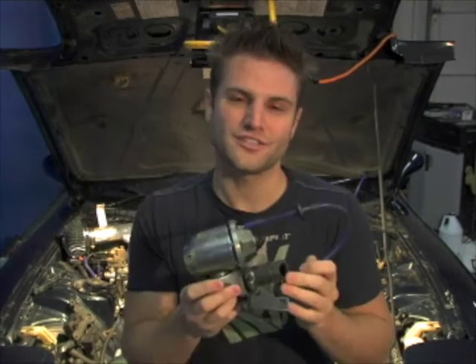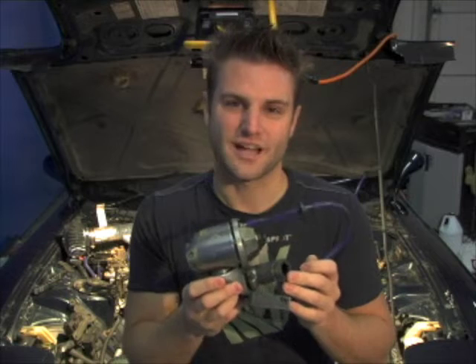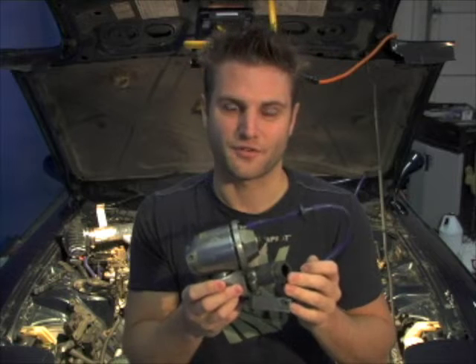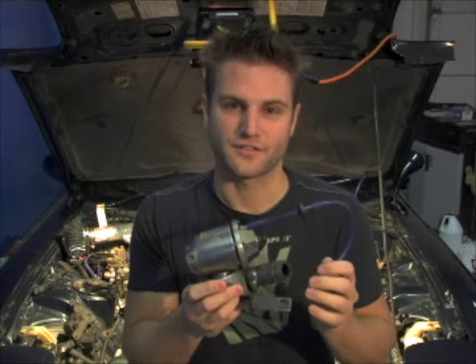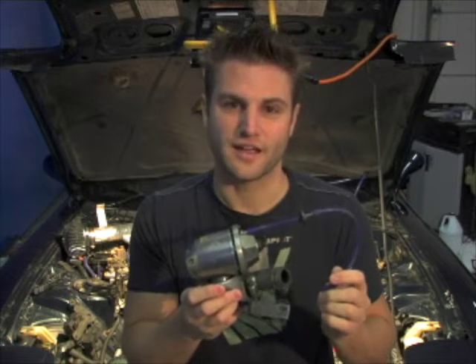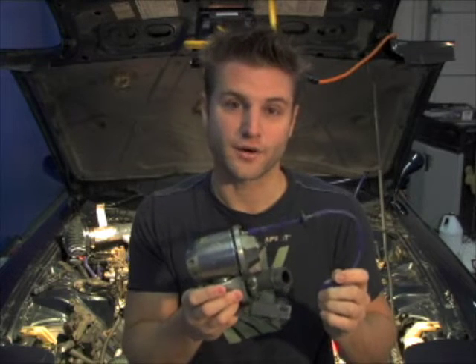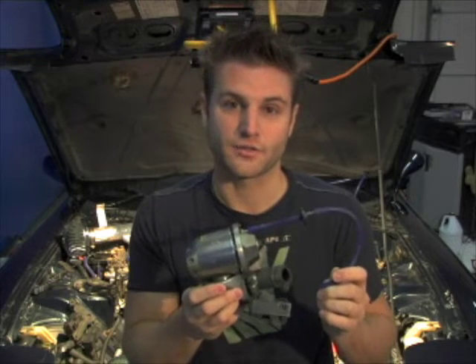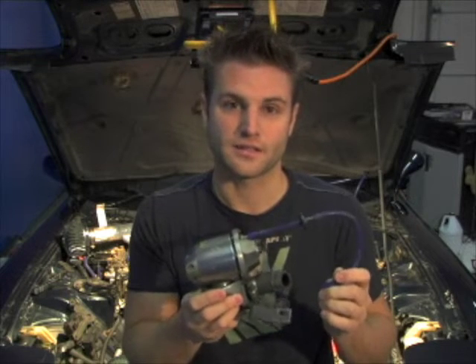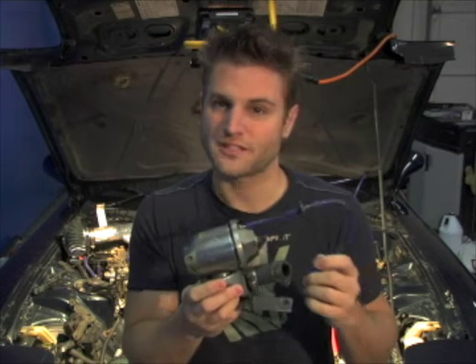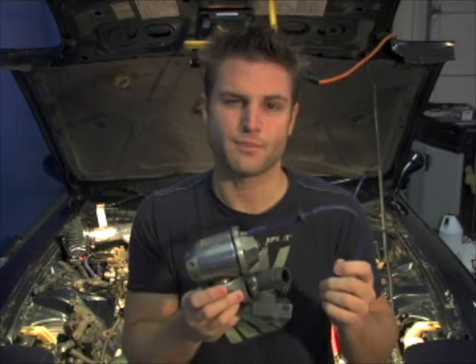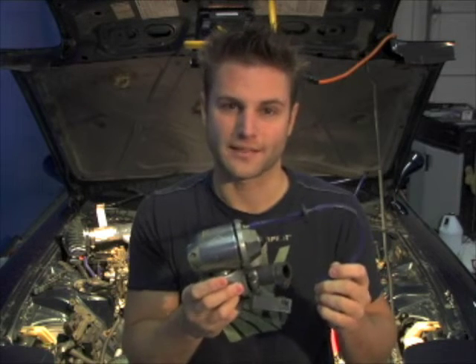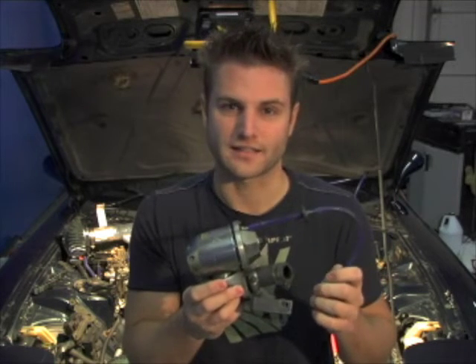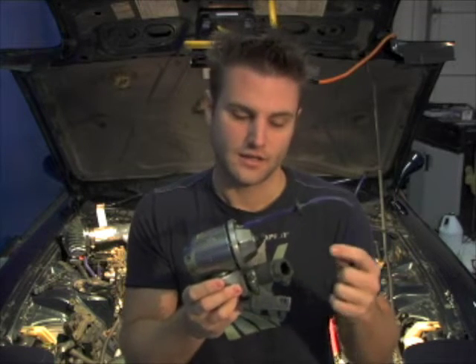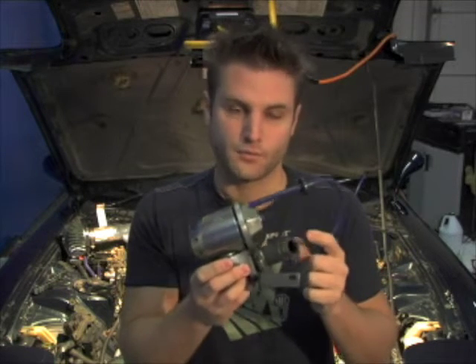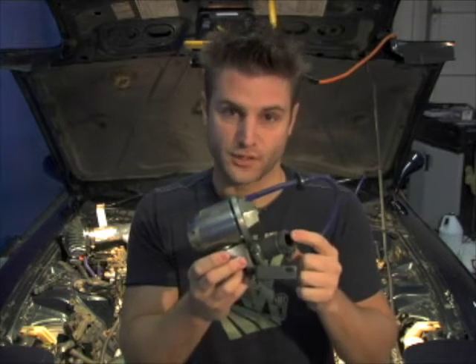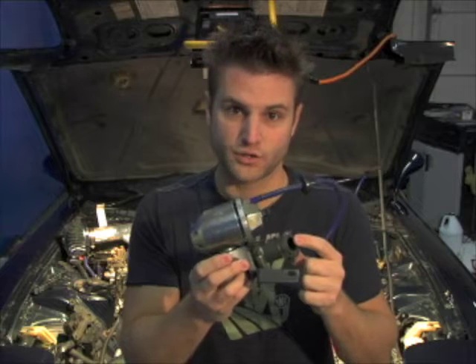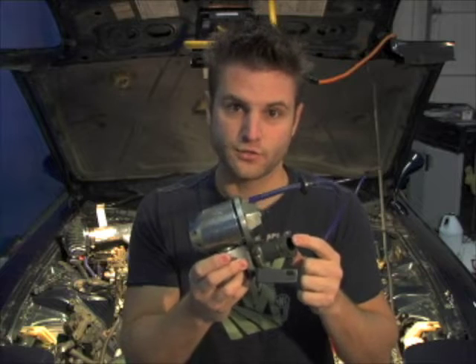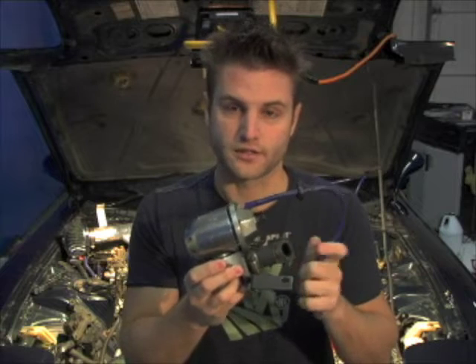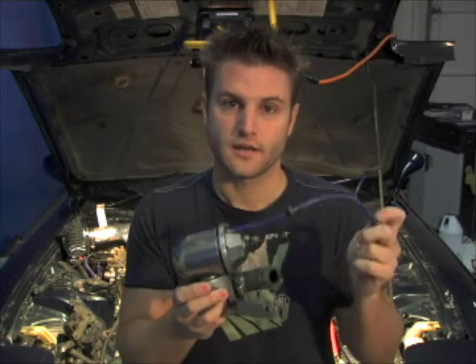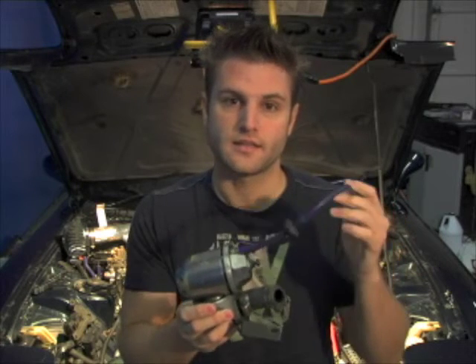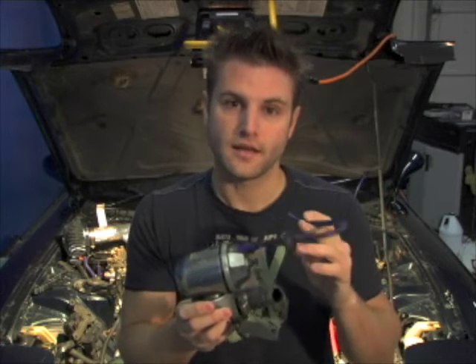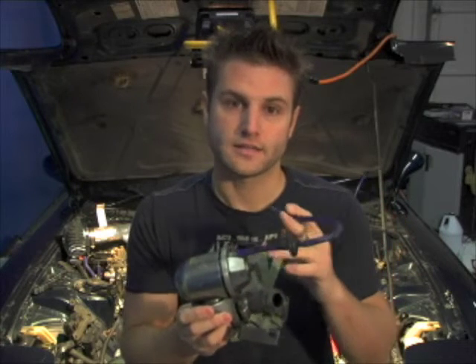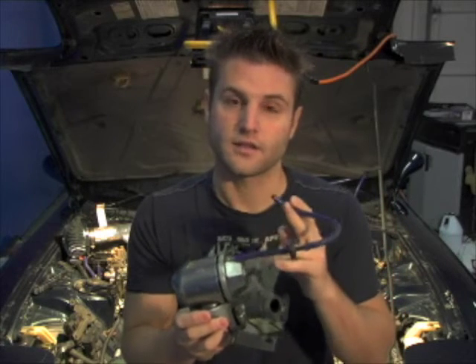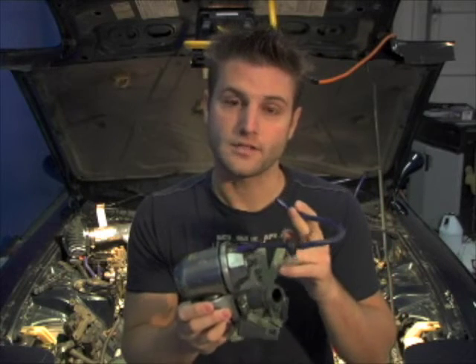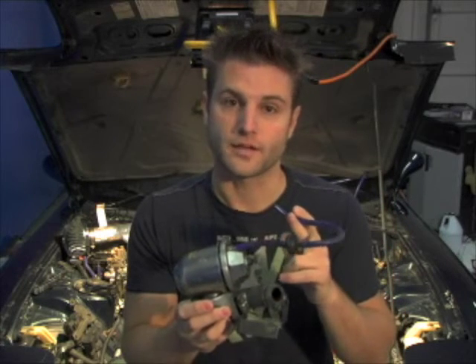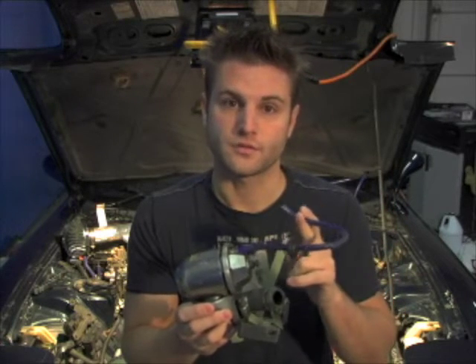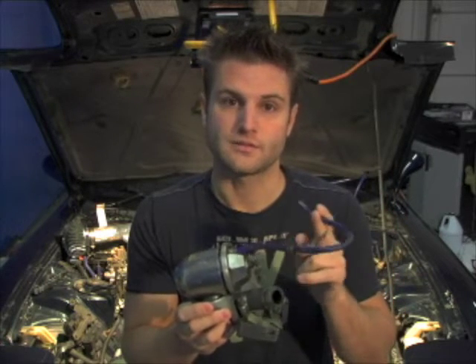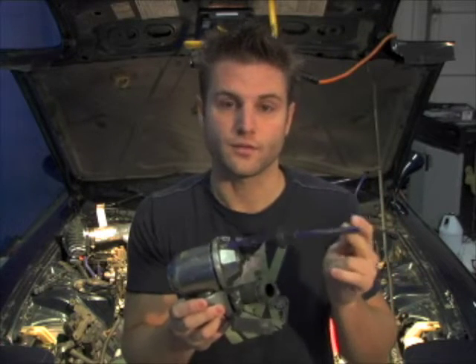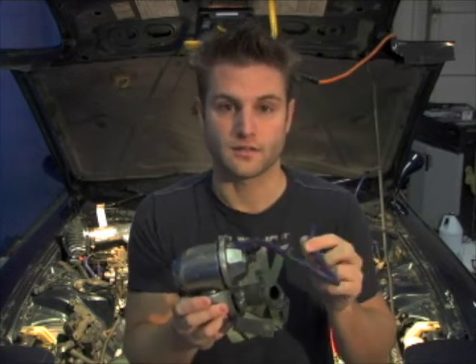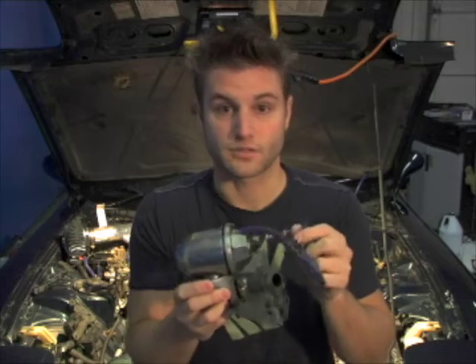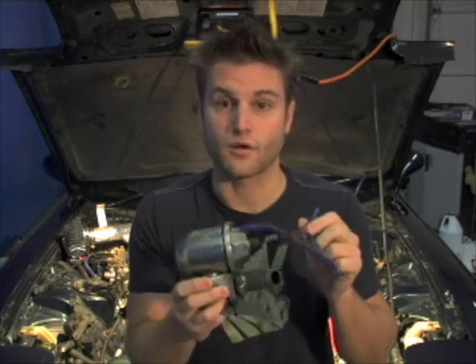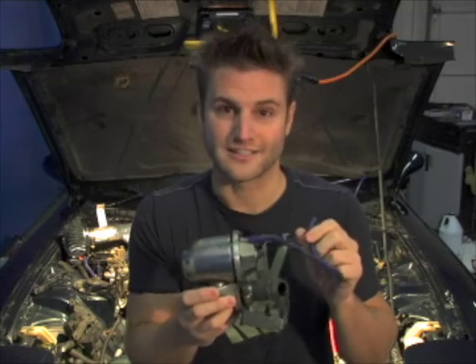Just like stock blow-off valves, the aftermarket units have the same basic mechanics. Boost pressure goes in through here, and this line connects to the upper intake manifold to tell it when the boost is no longer needed.